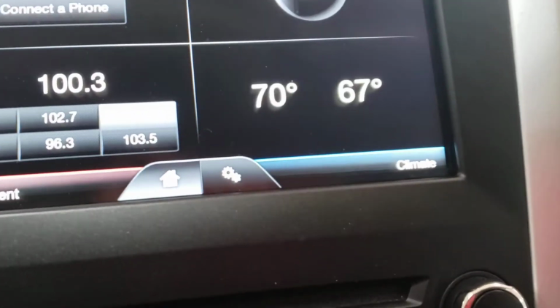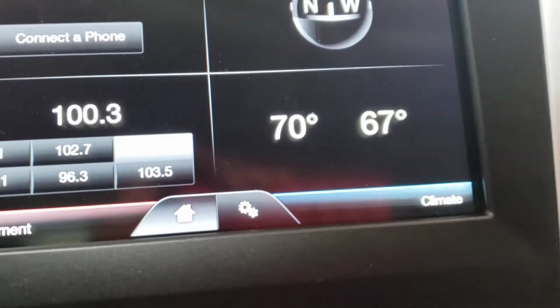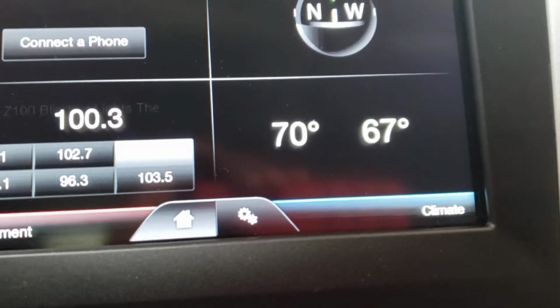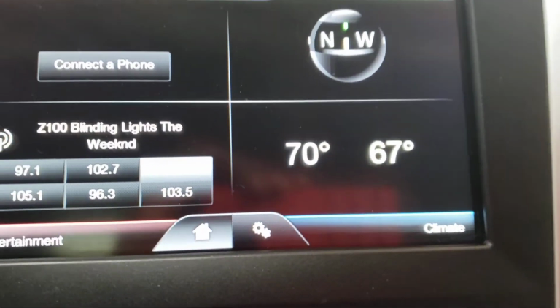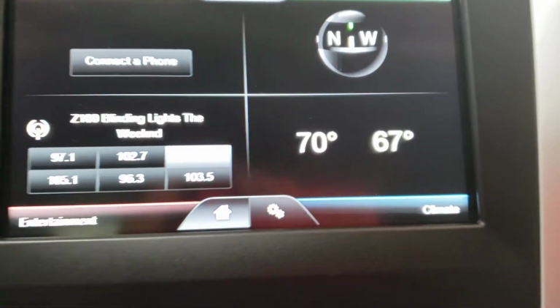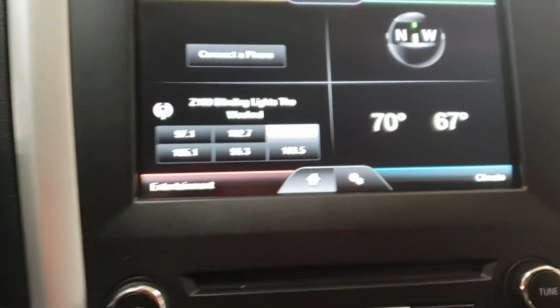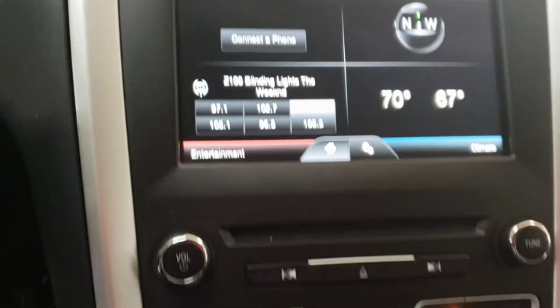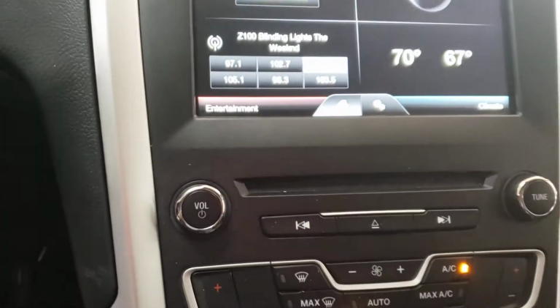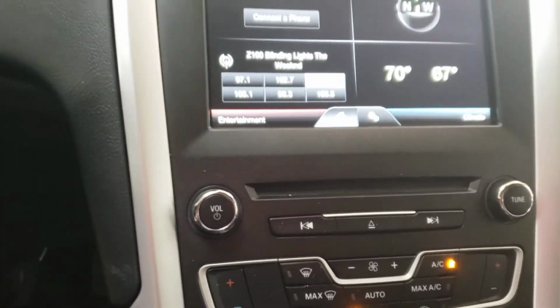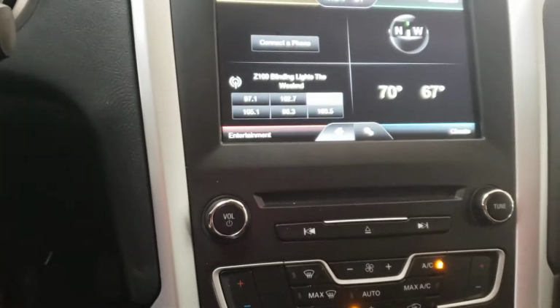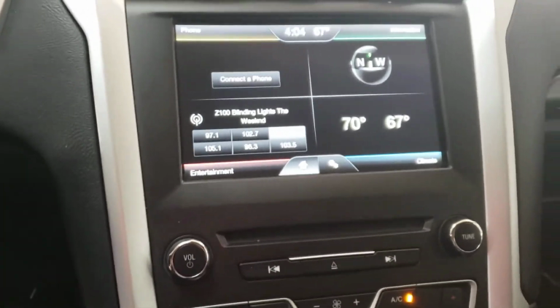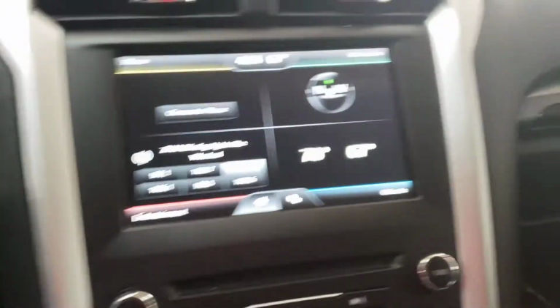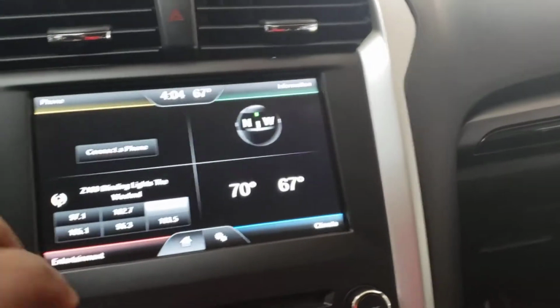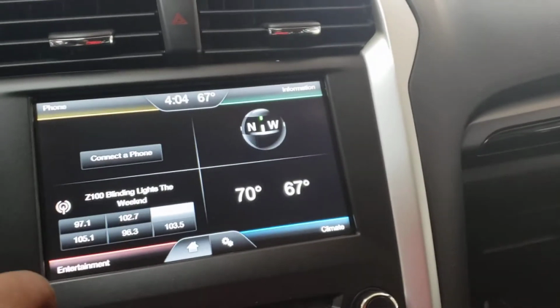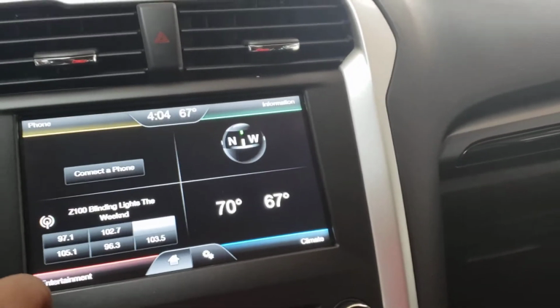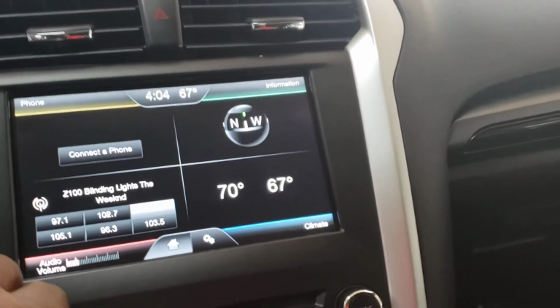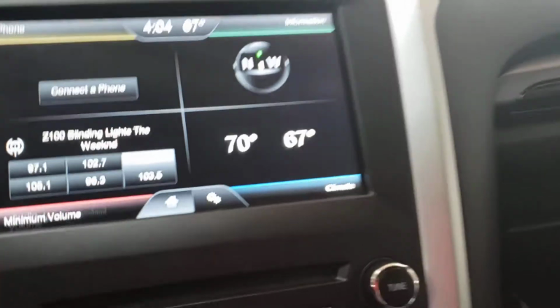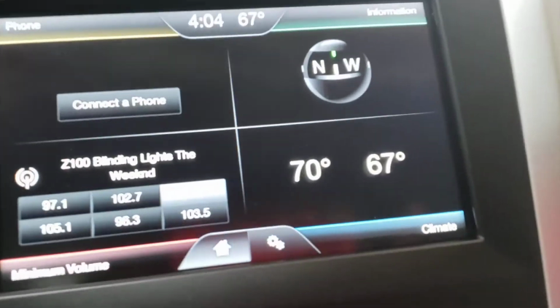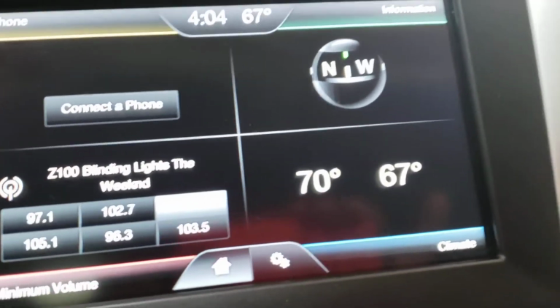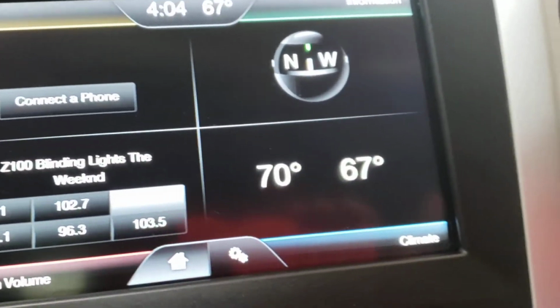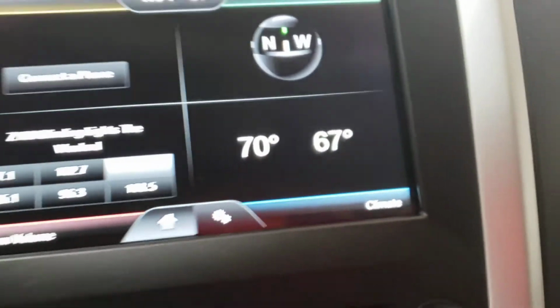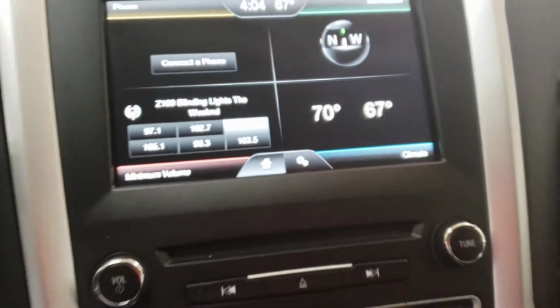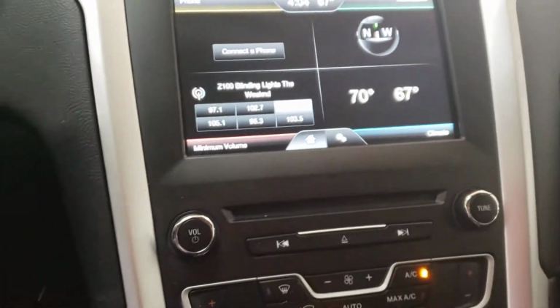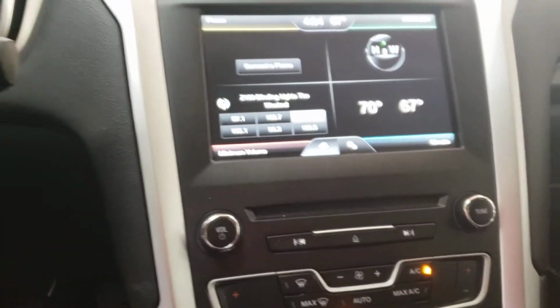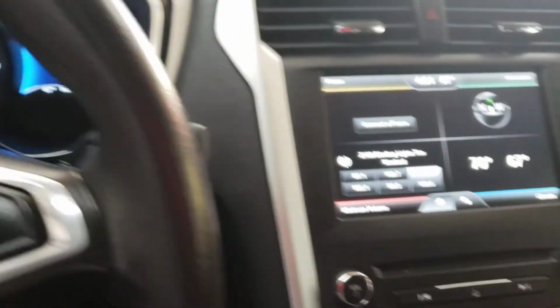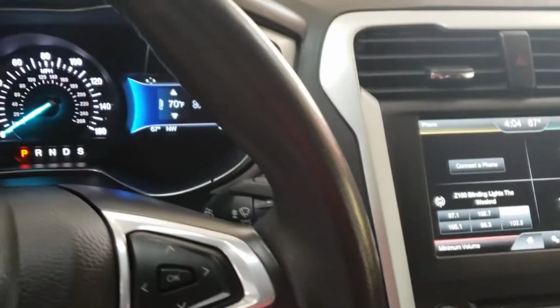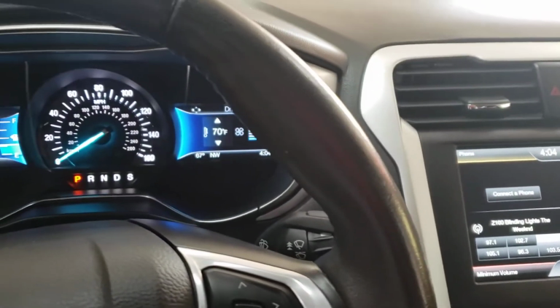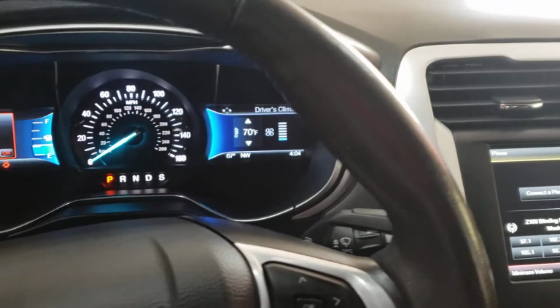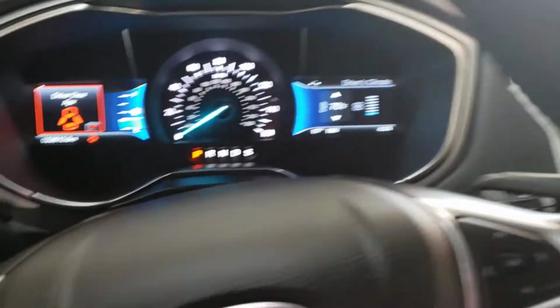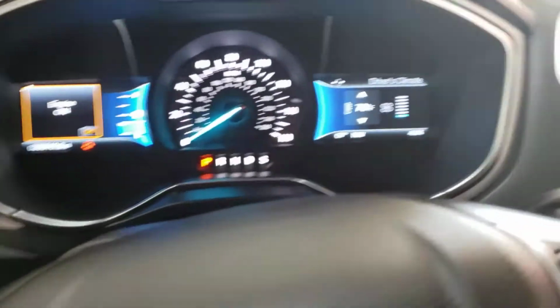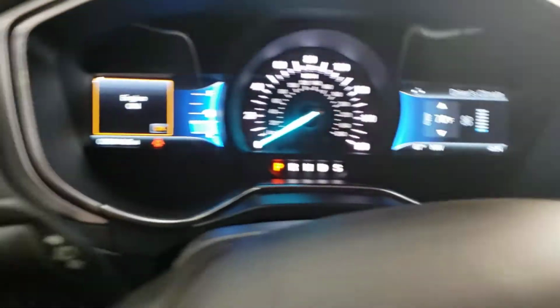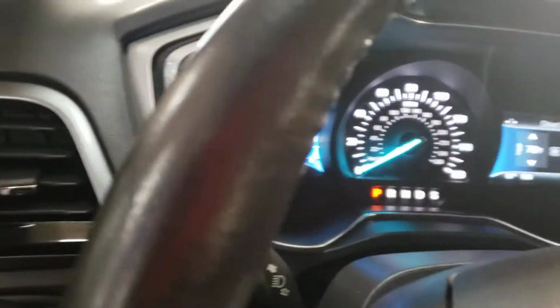It has dual climate control, so the passenger and driver can each control their own temperature. Let's take a look at the motor.